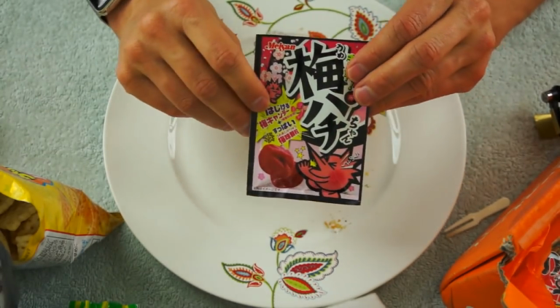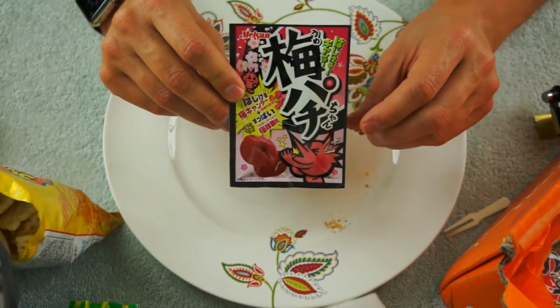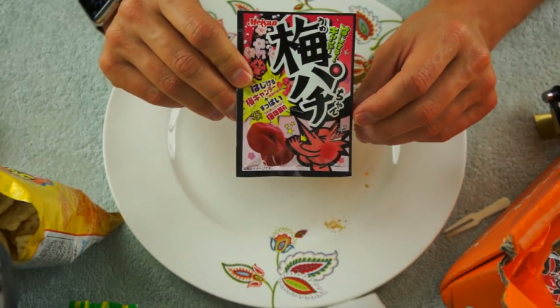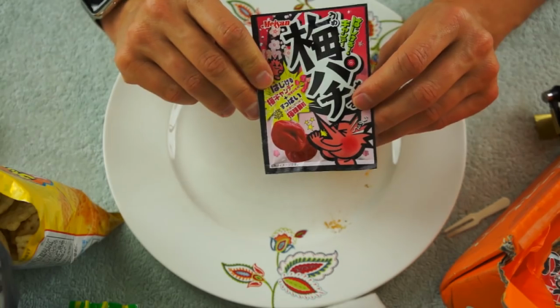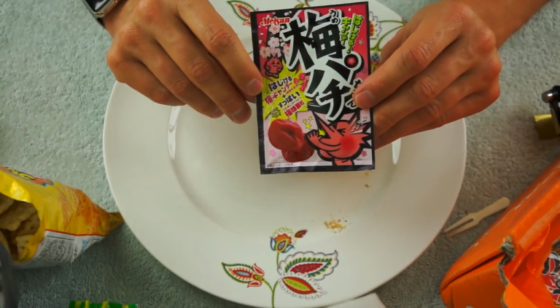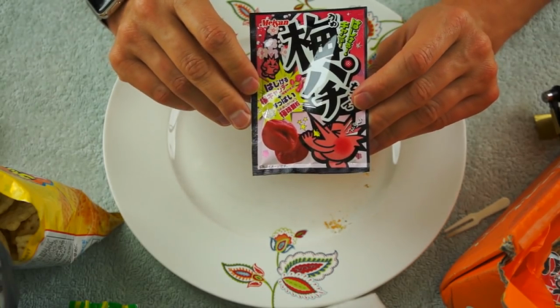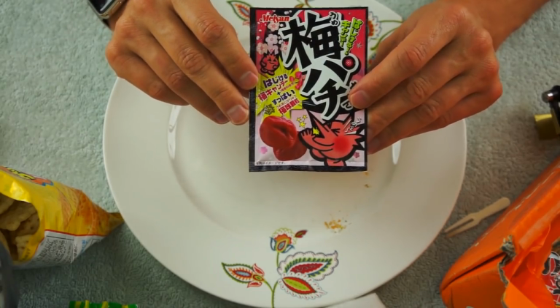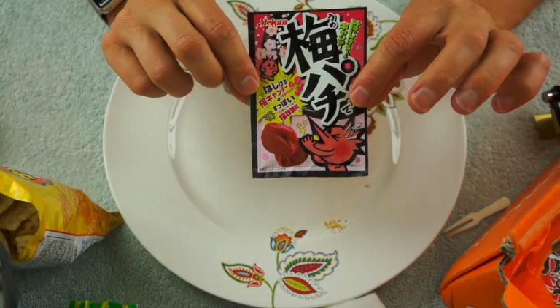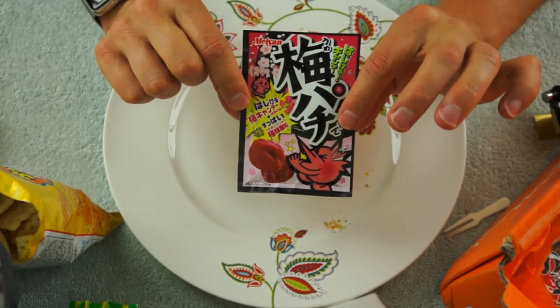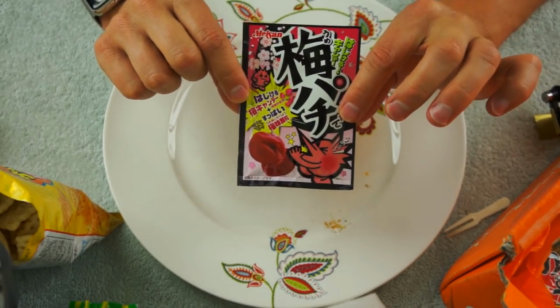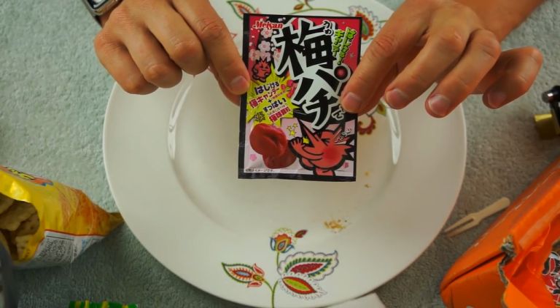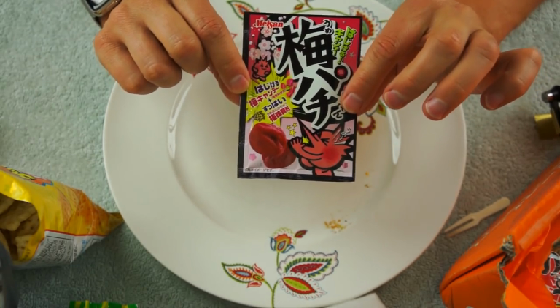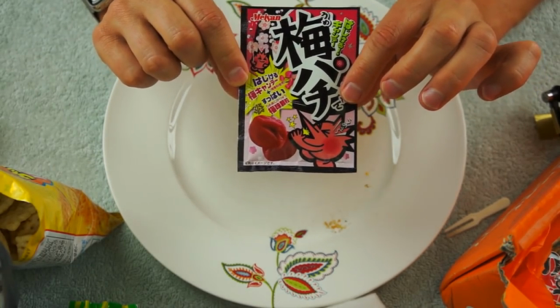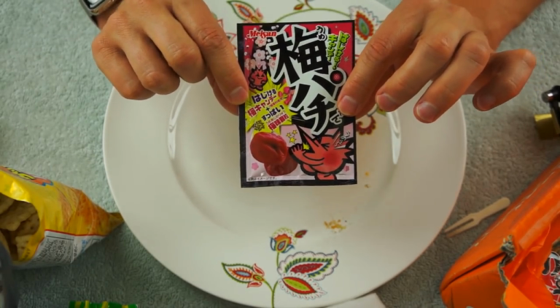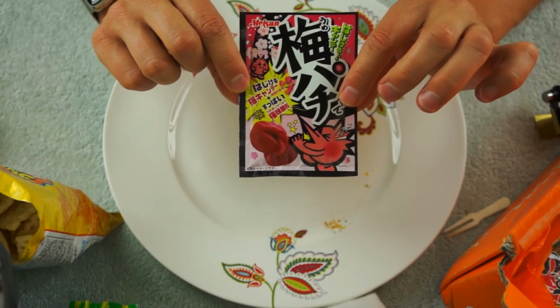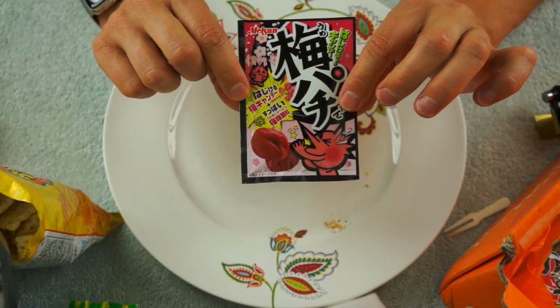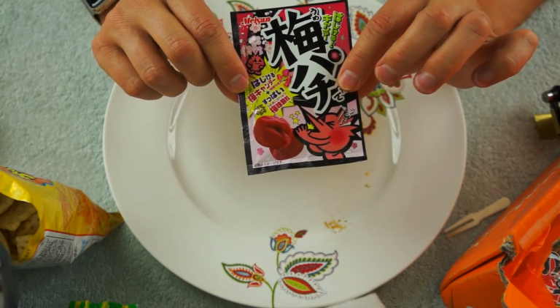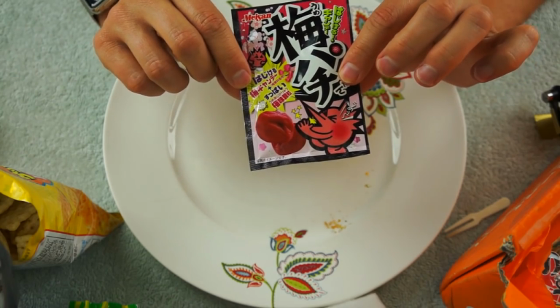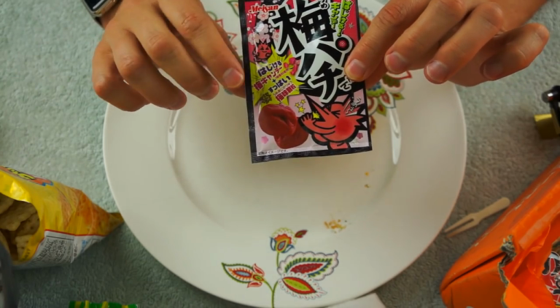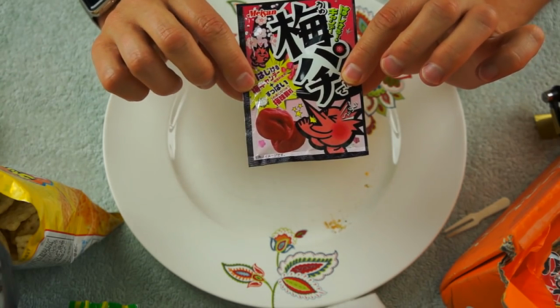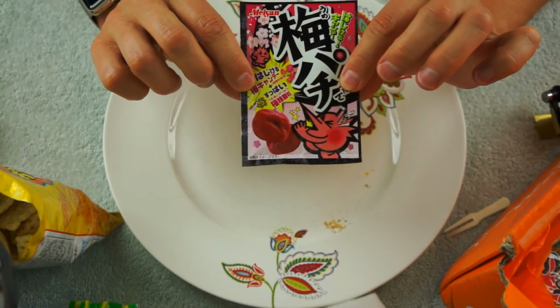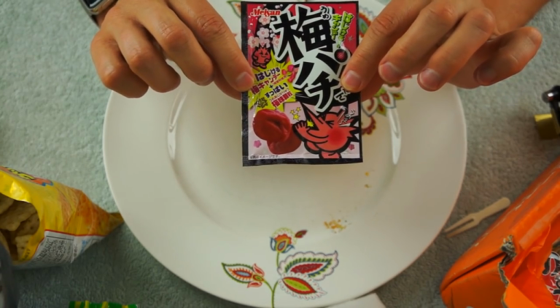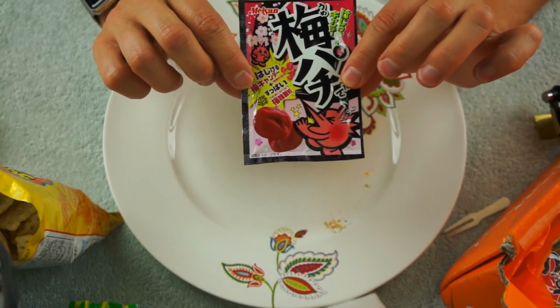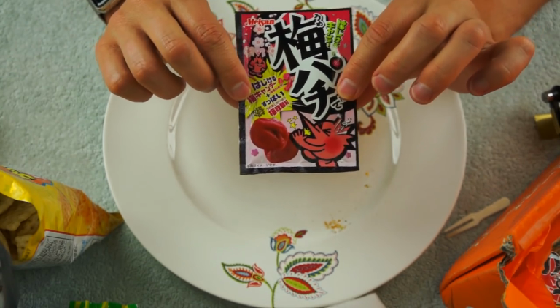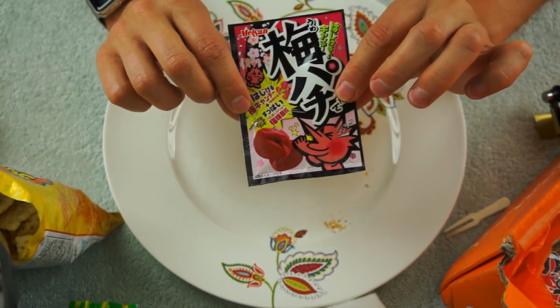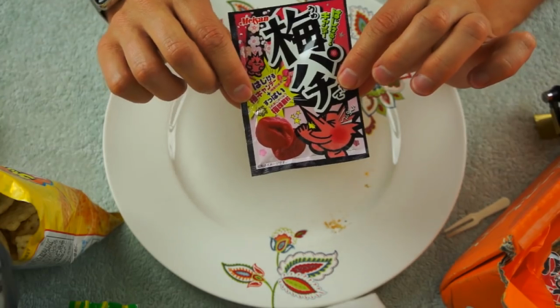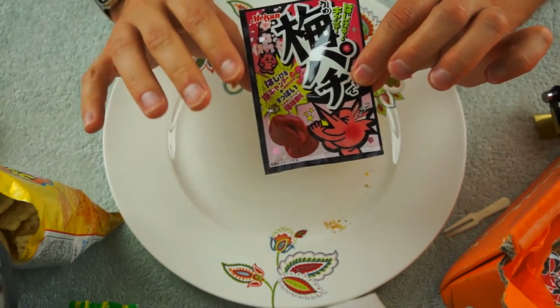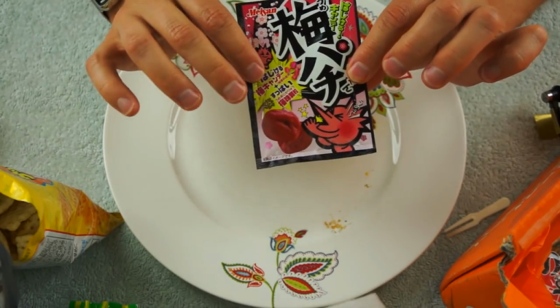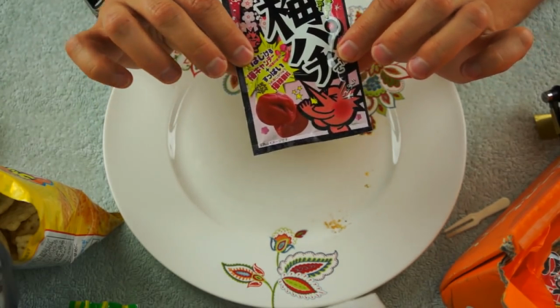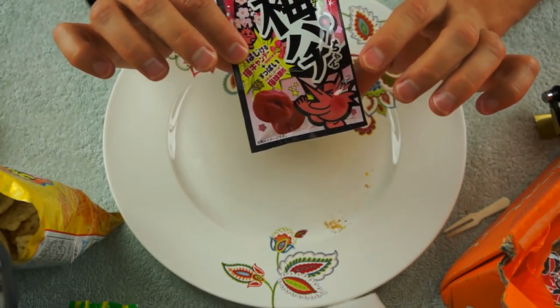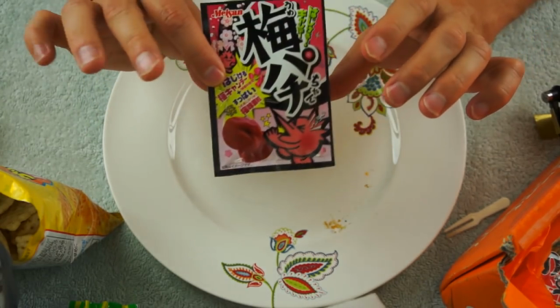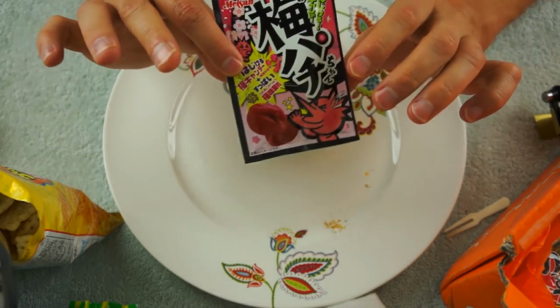This is like a Pop Rocks candy, and I think I'm going to make a video specifically dedicated to this. I hope it is a nice intense kind of Pop Rock sound, but we'll see.